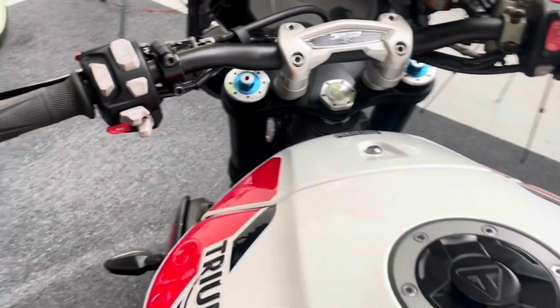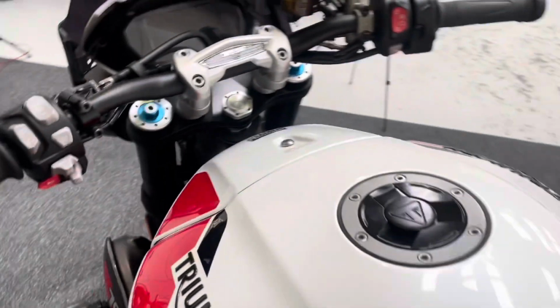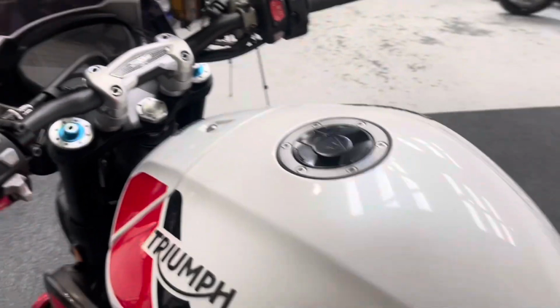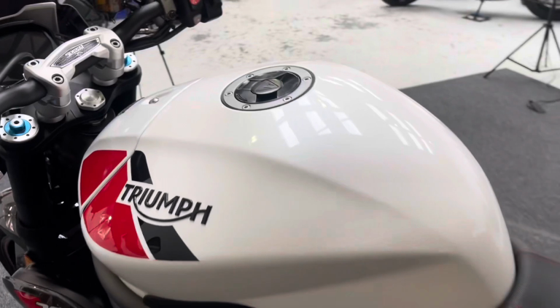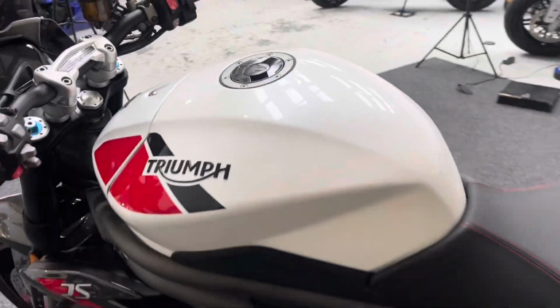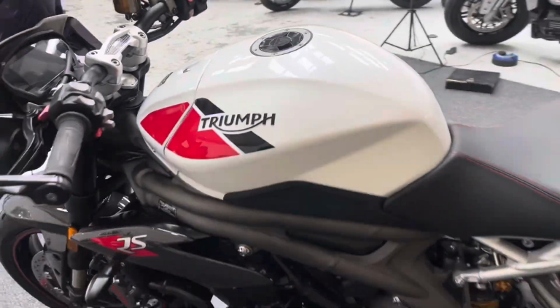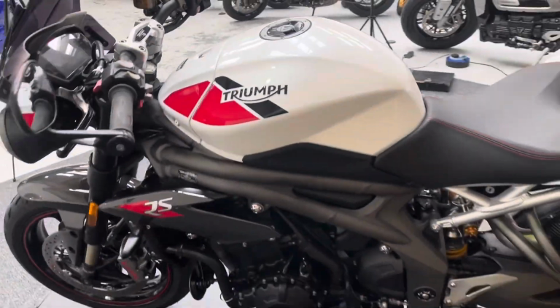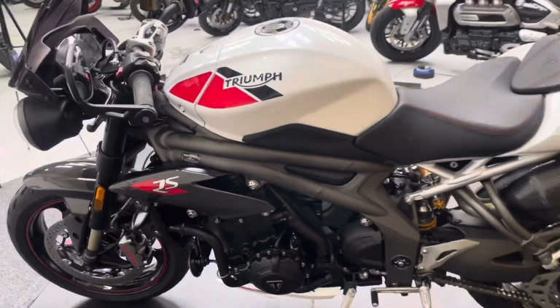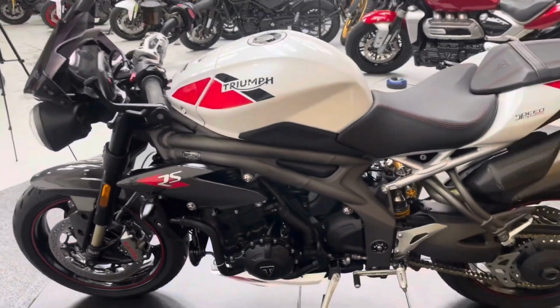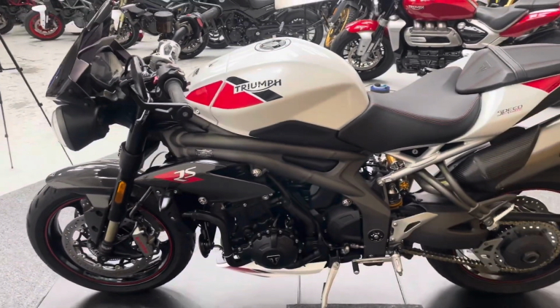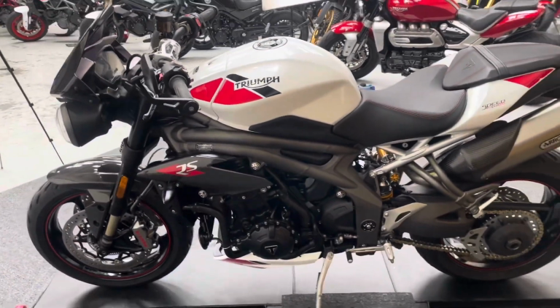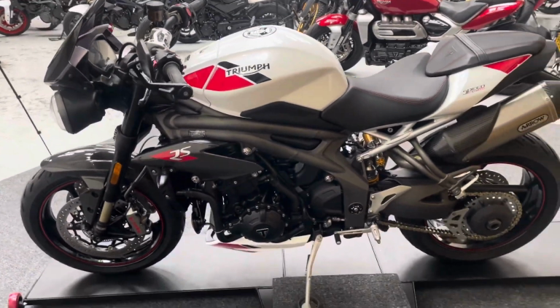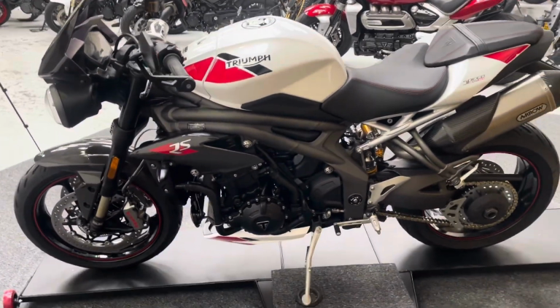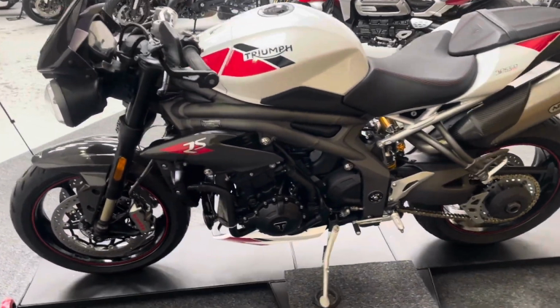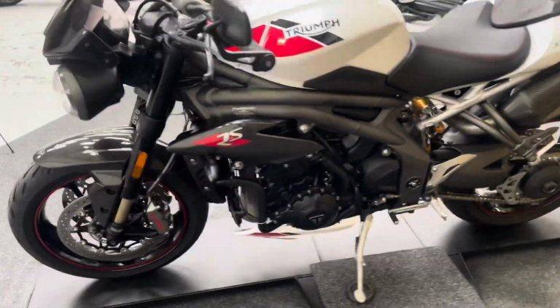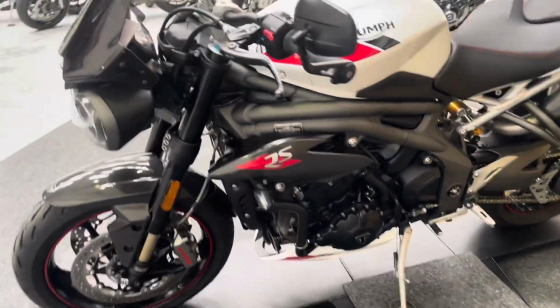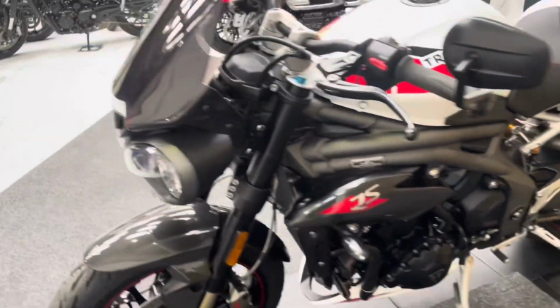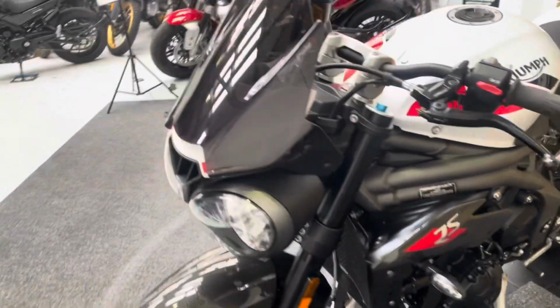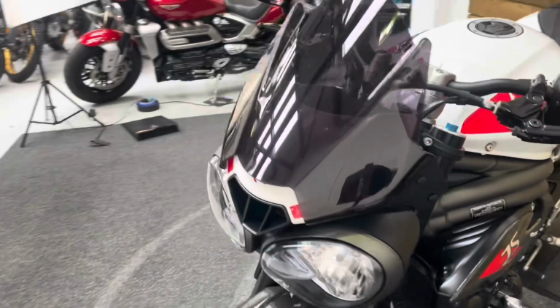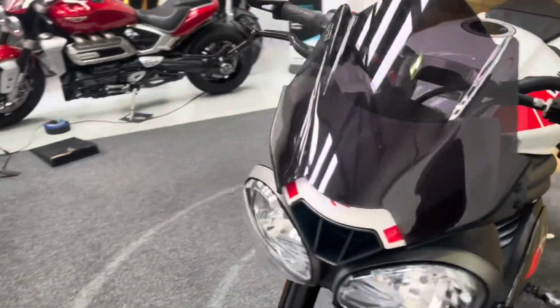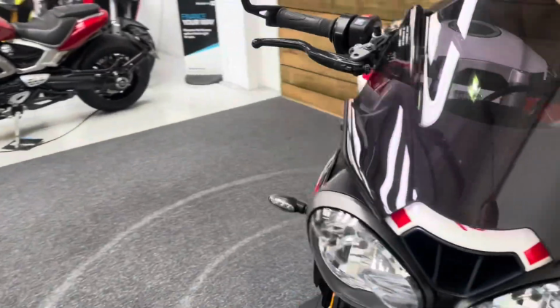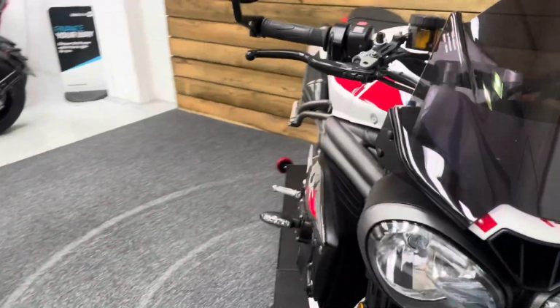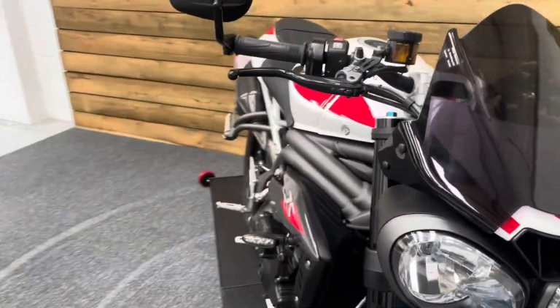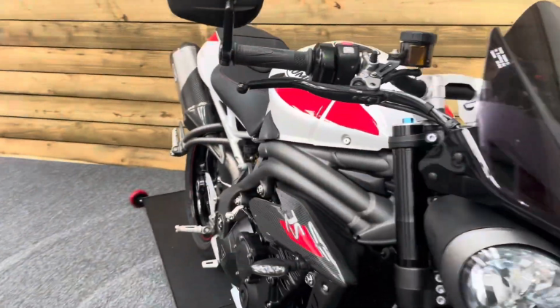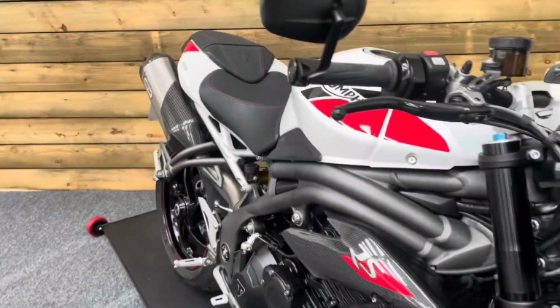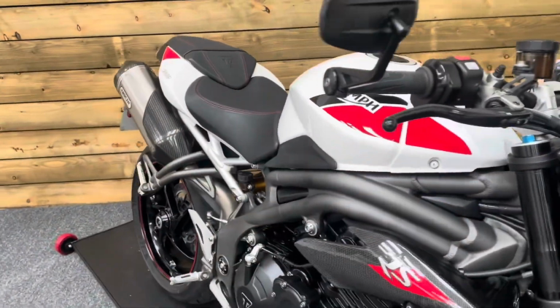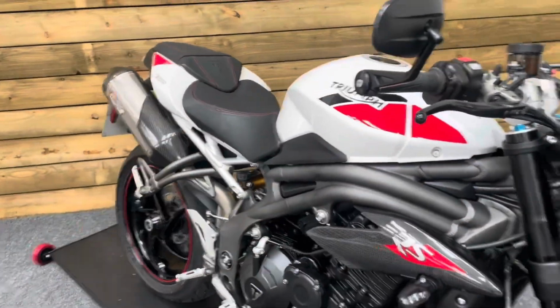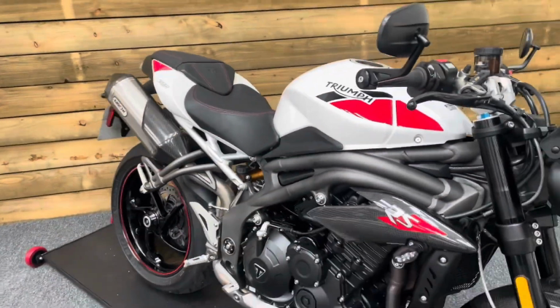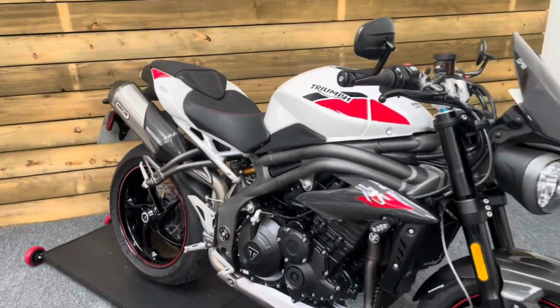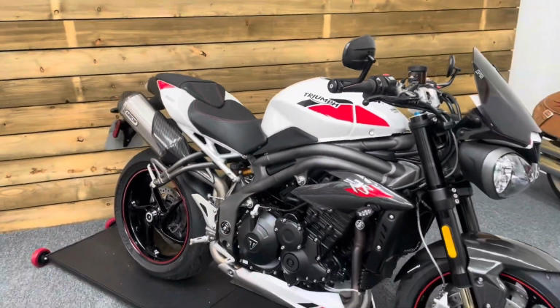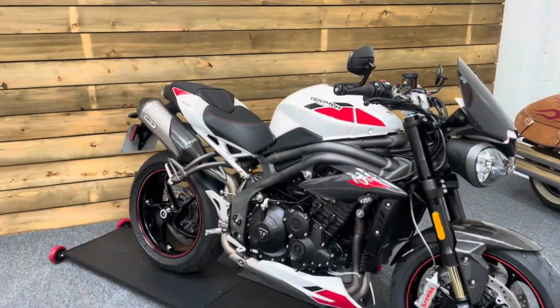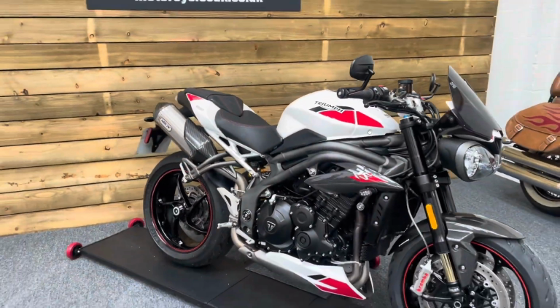It's a fantastic bike — this is the last of the 1050s of course, the iconic Speed Triple 1050. It's a stunning looking bike. If you are looking for a super naked, look no further than this beautiful Triumph Speed Triple RS.